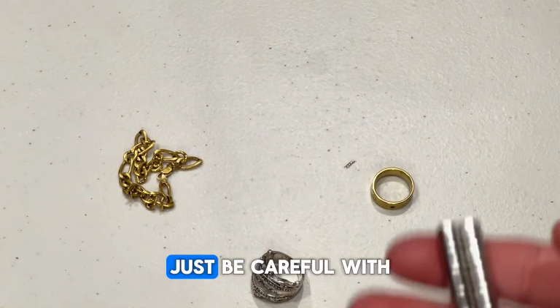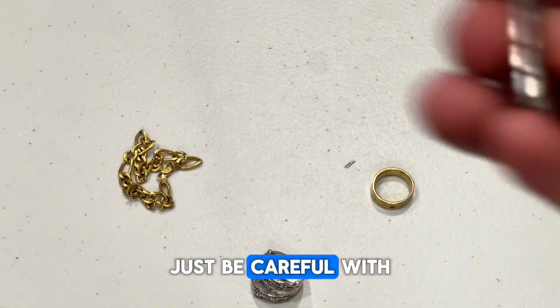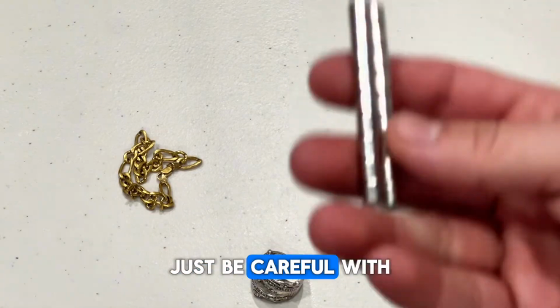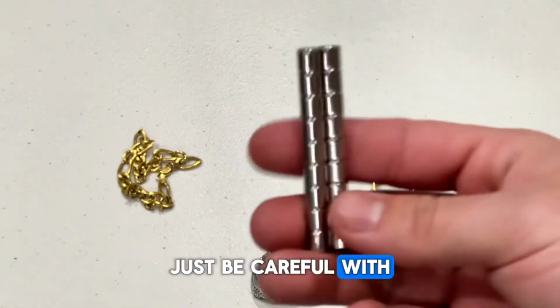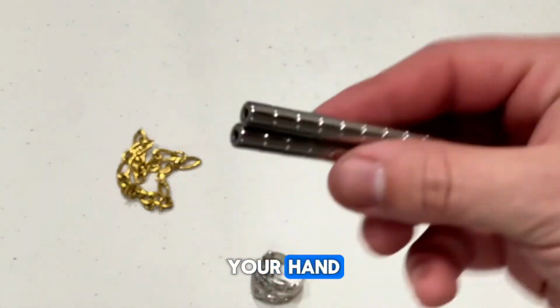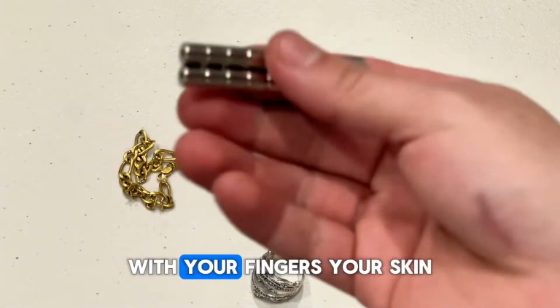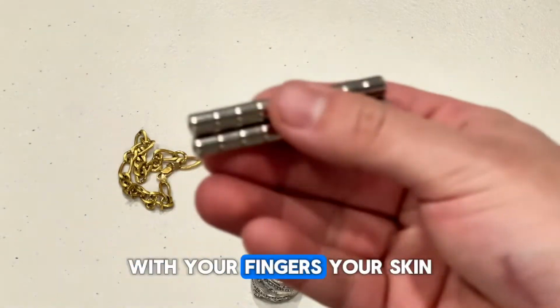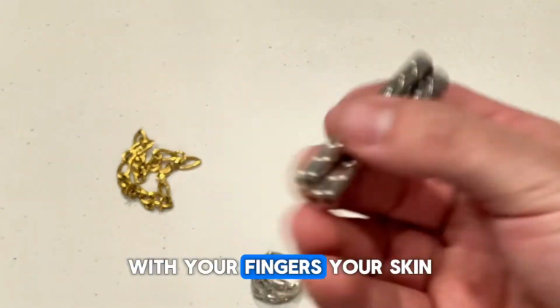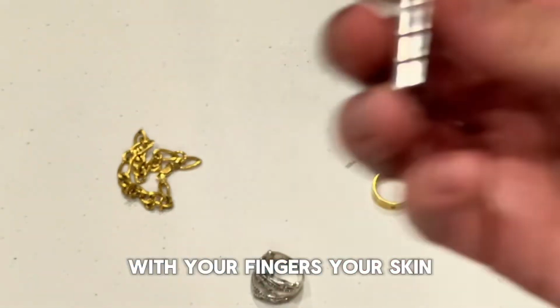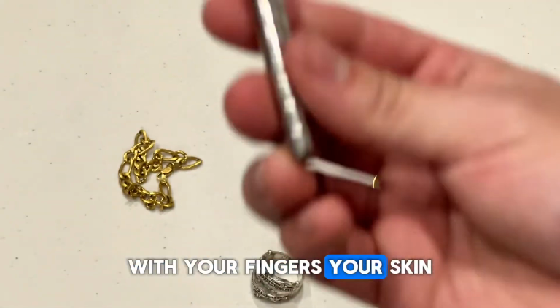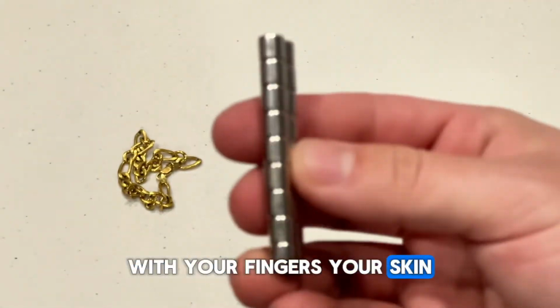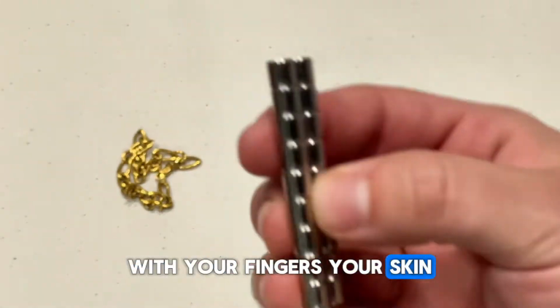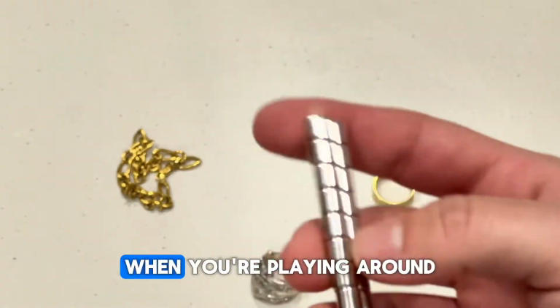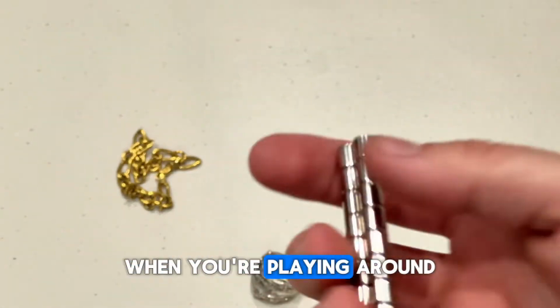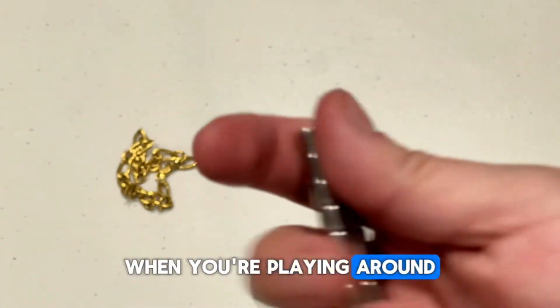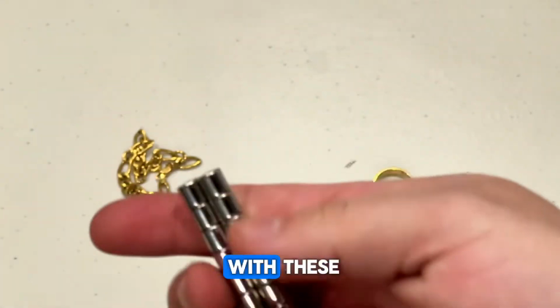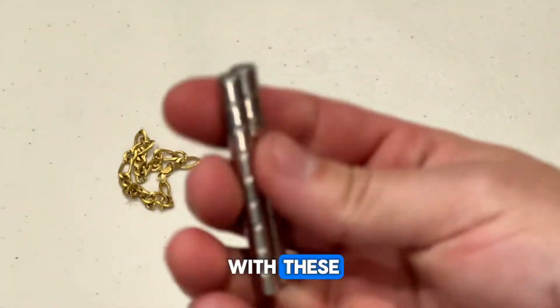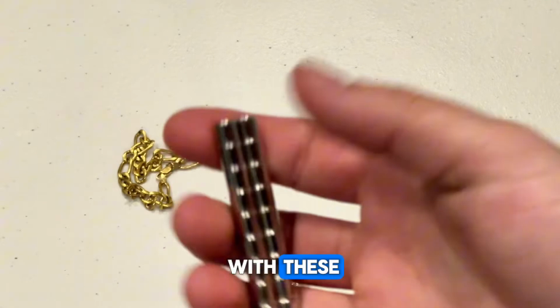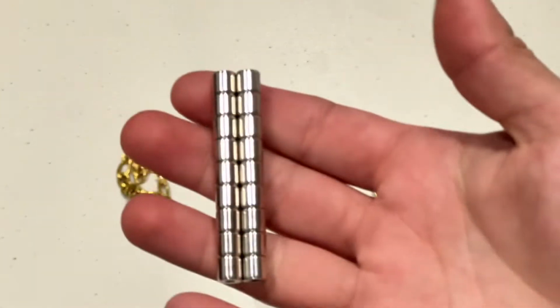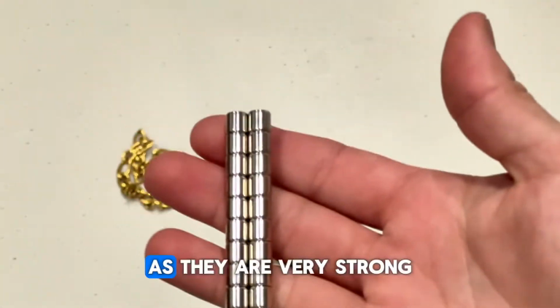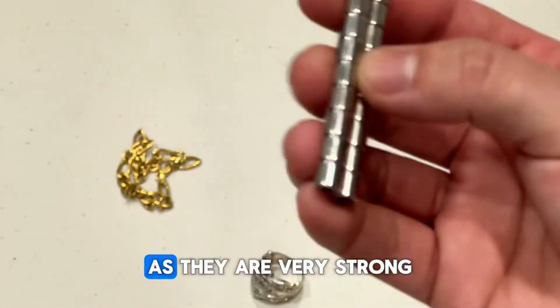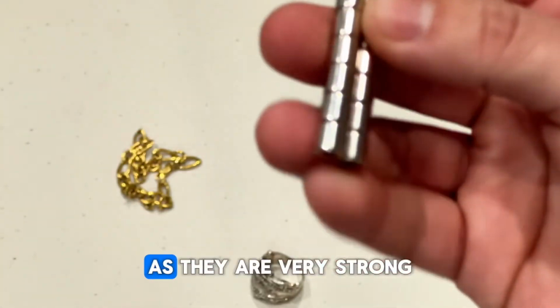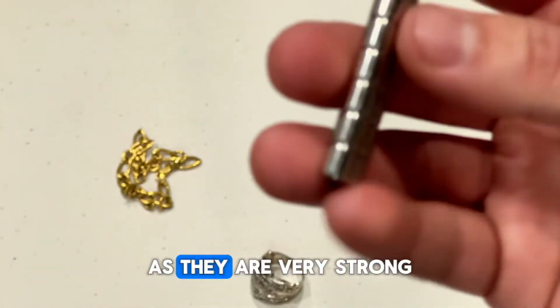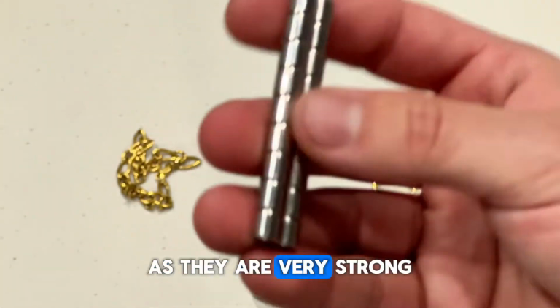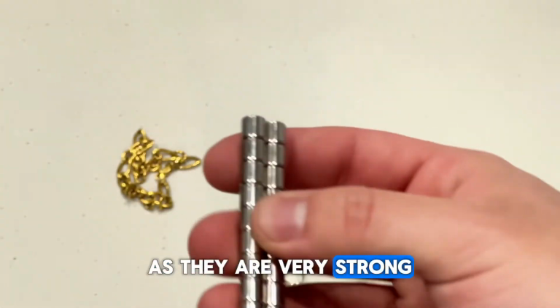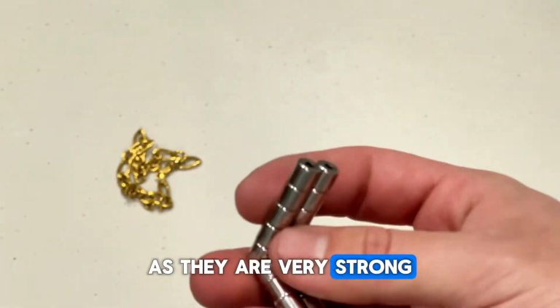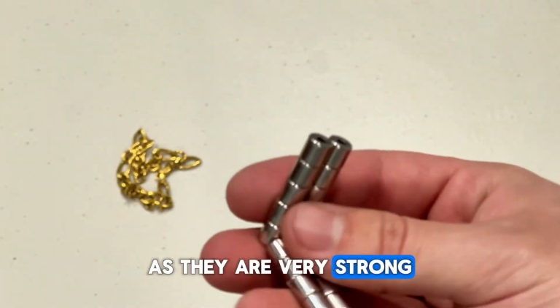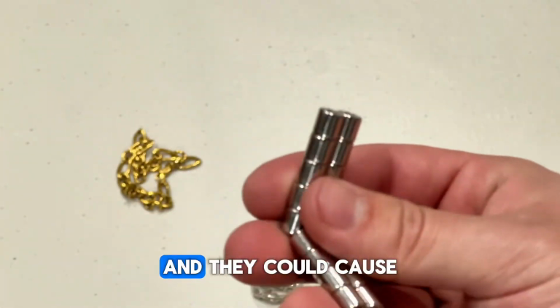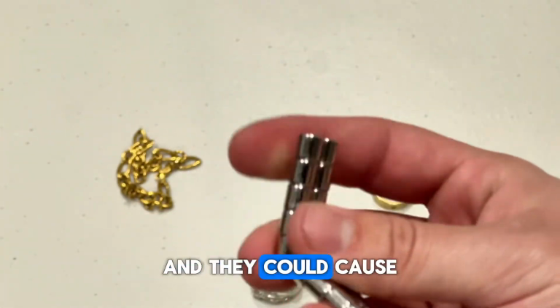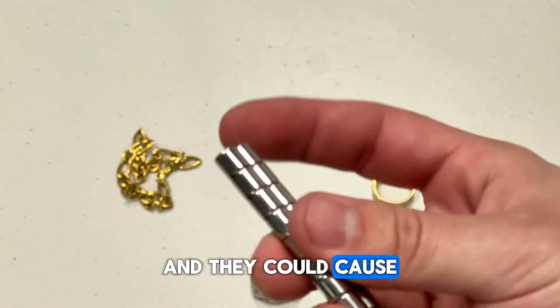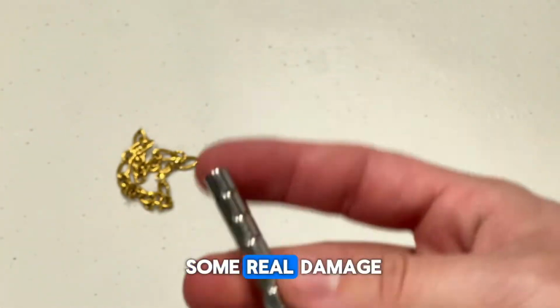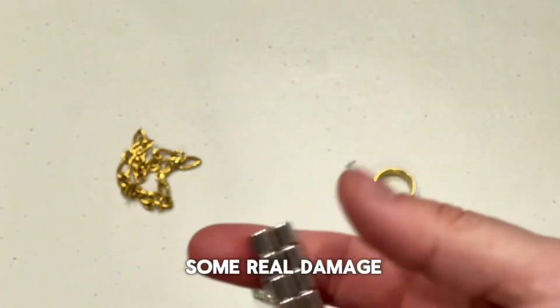Just be careful with your fingers and your skin when you're playing around with these, as they are very strong and could cause some real damage.